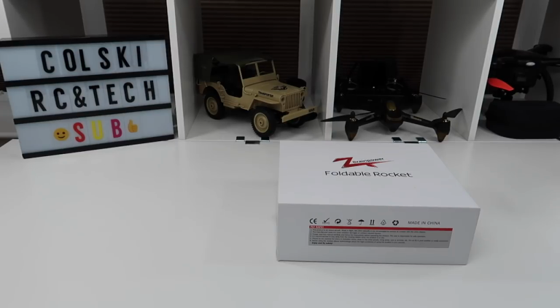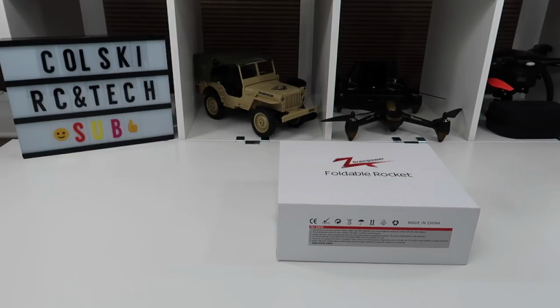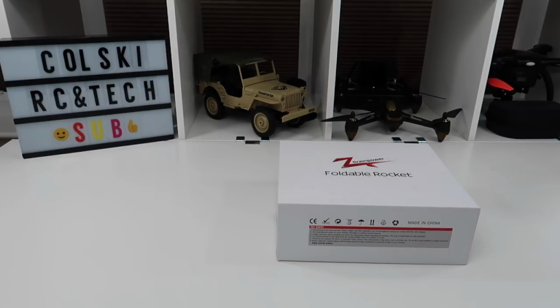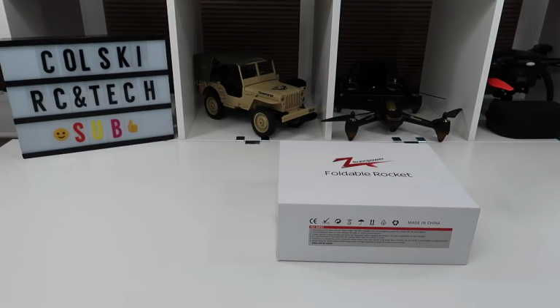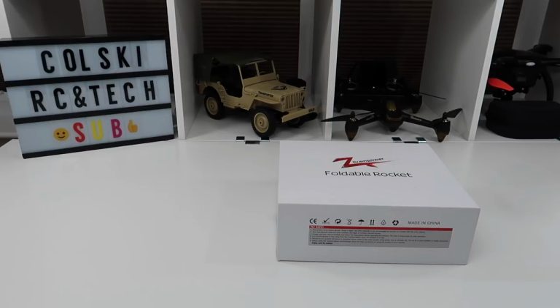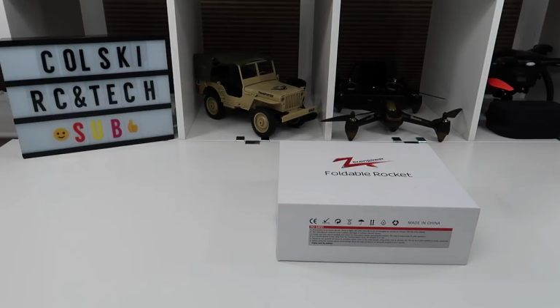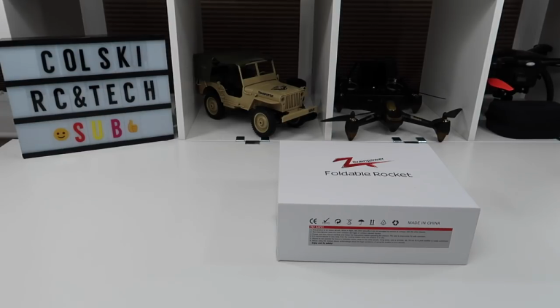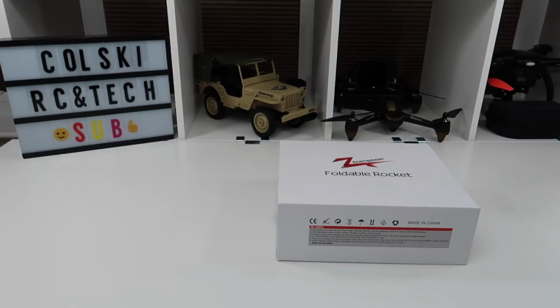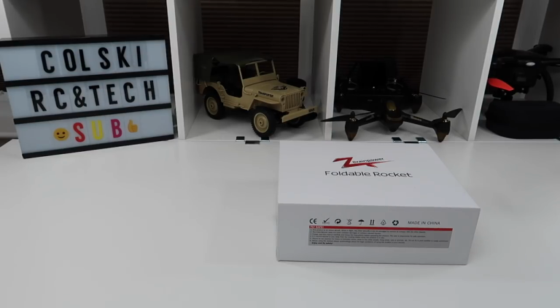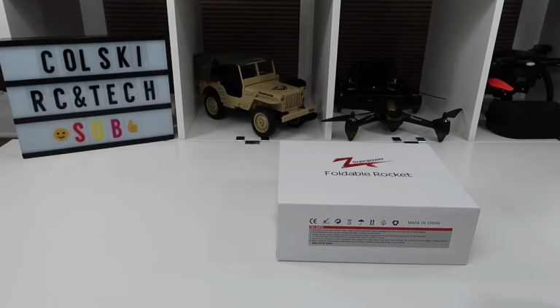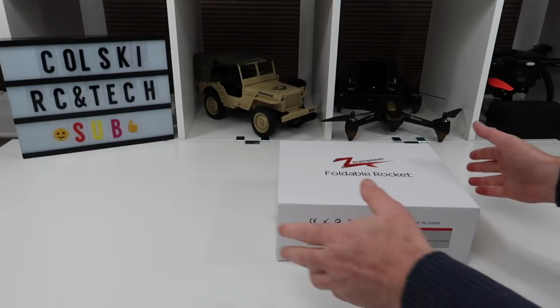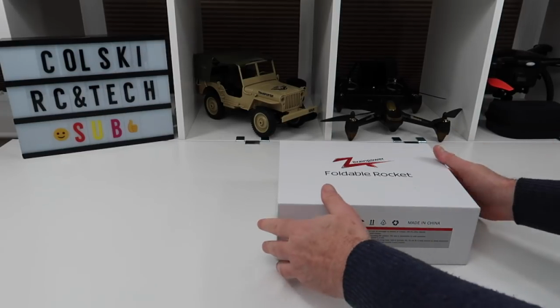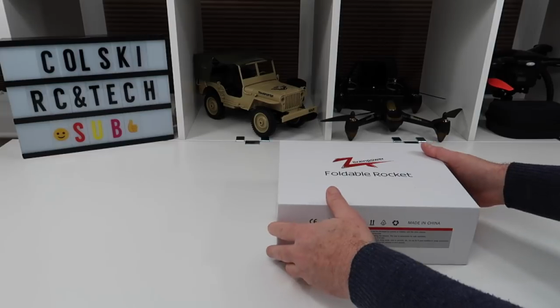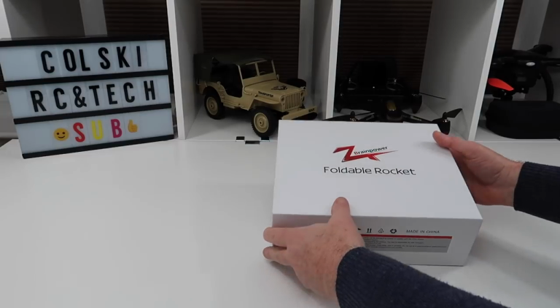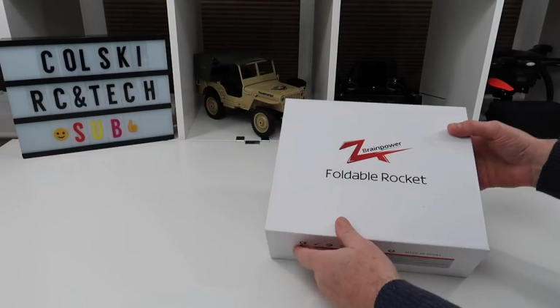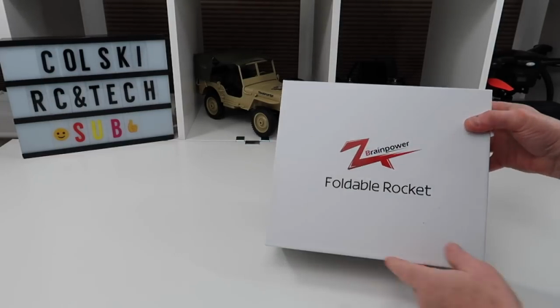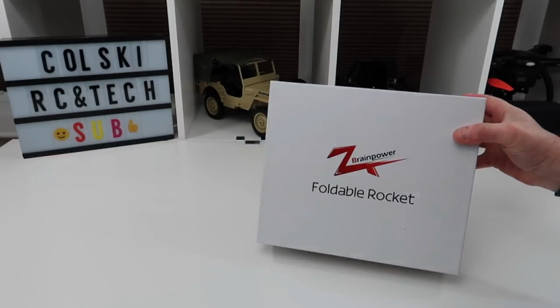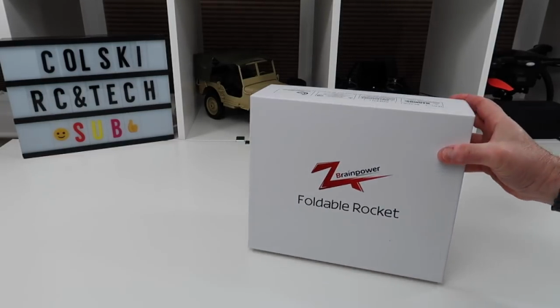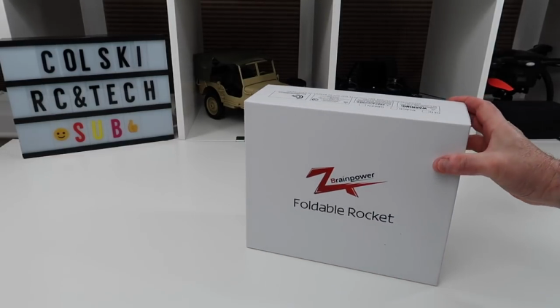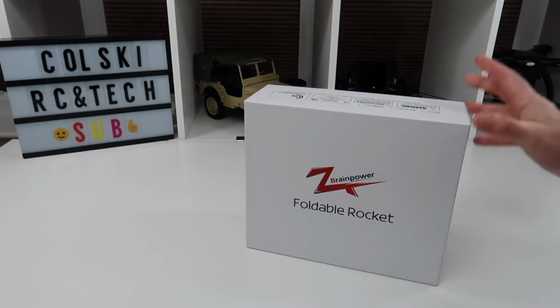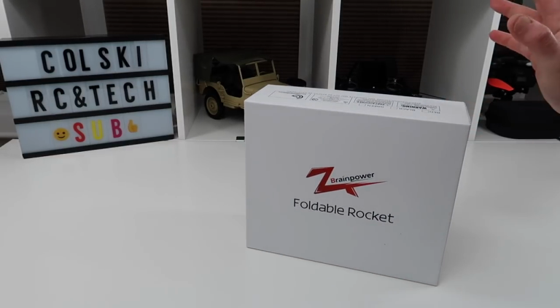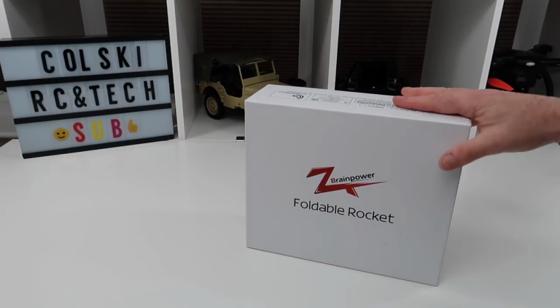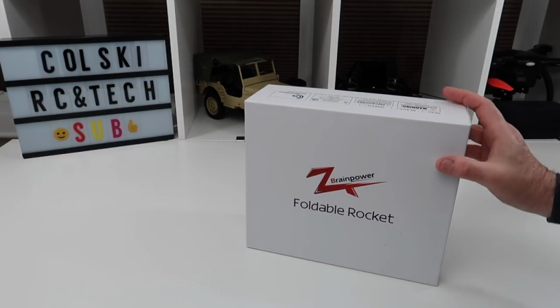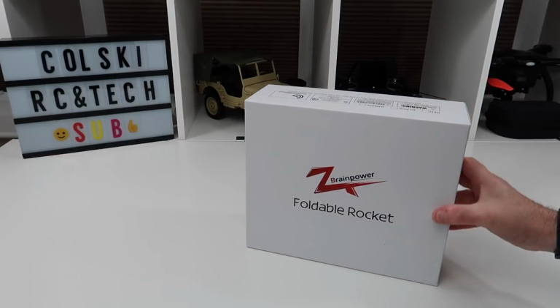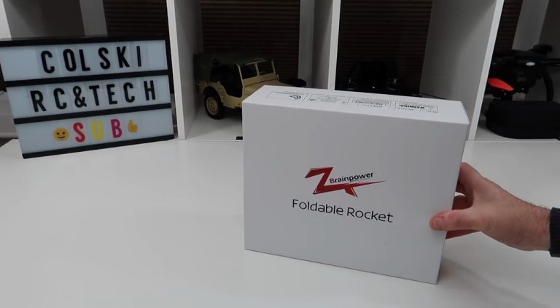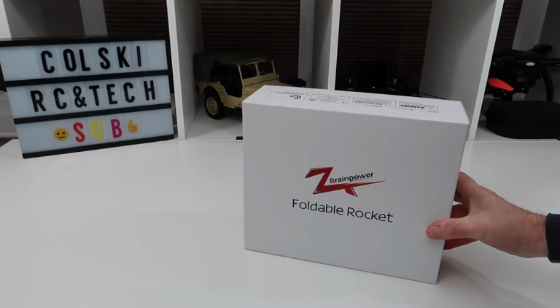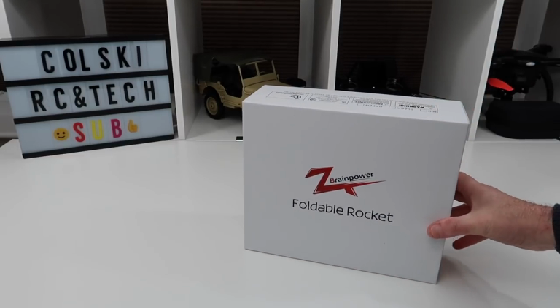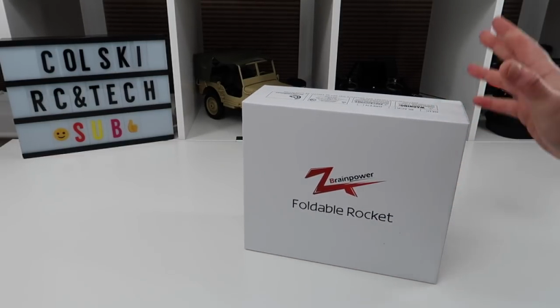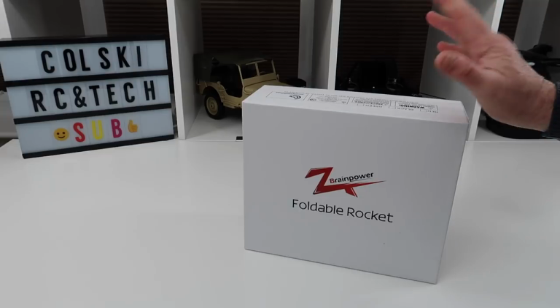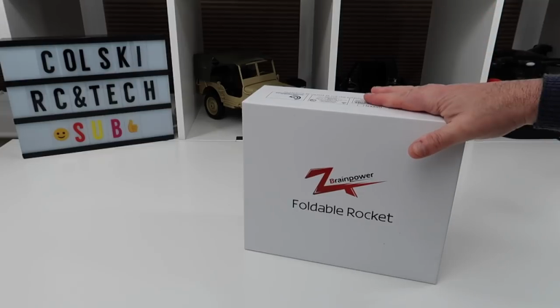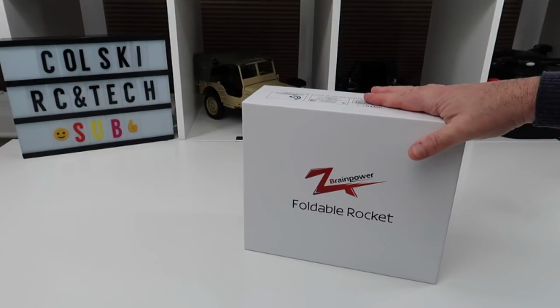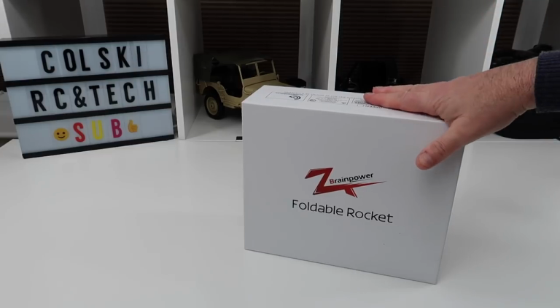Hi, welcome back to Kolsky Drones. As you can probably tell from the title of the video, I hit 2,000 subscribers a few days ago, so to mark that occasion I'm going to give away this.